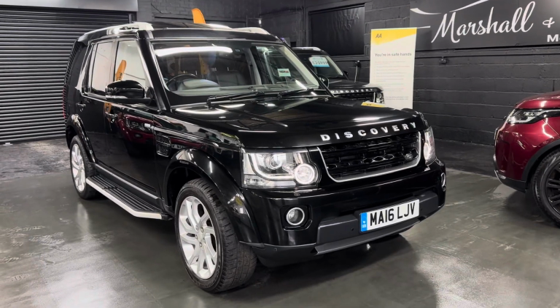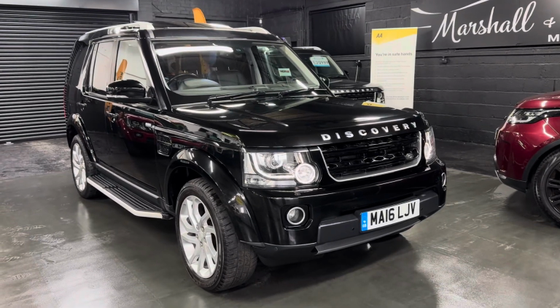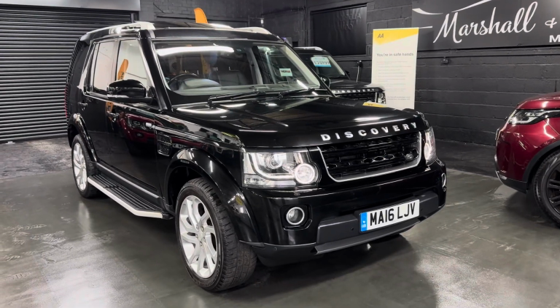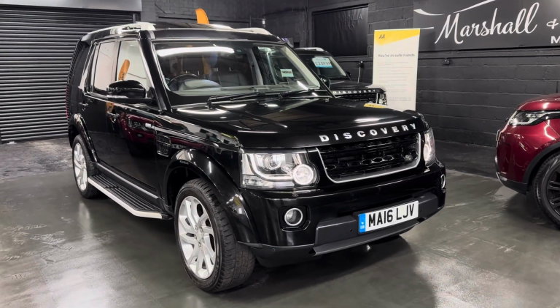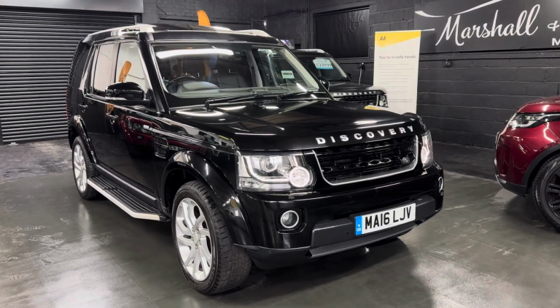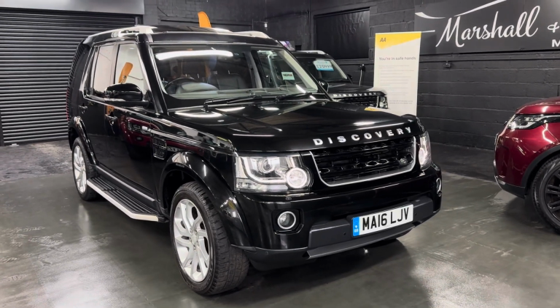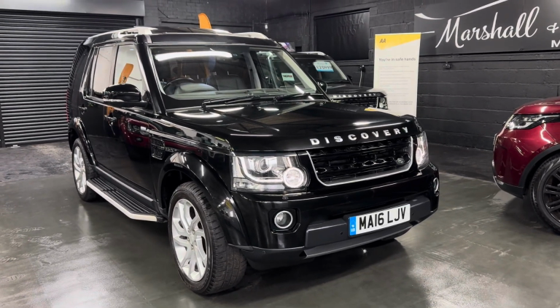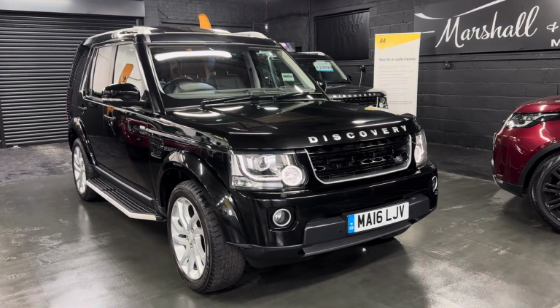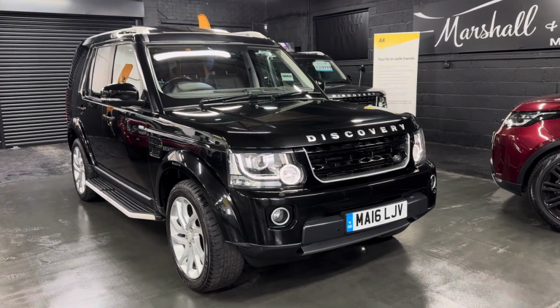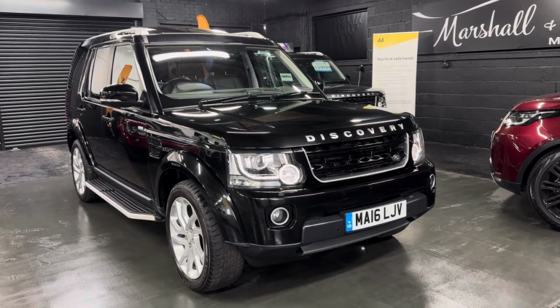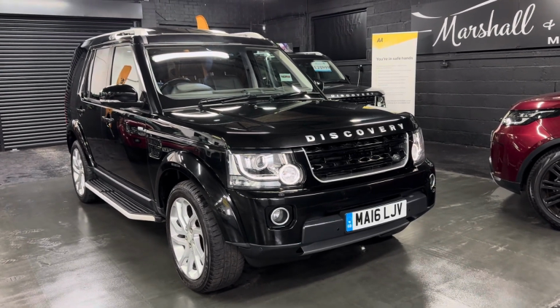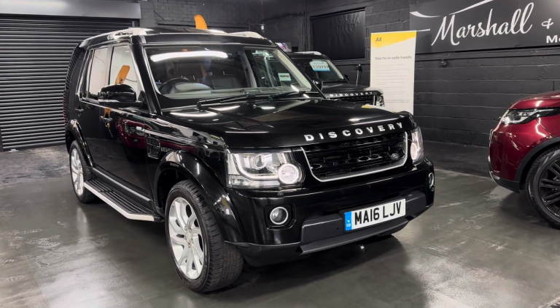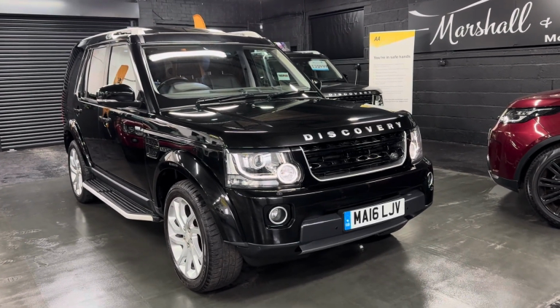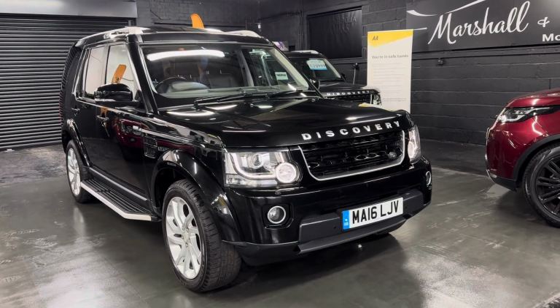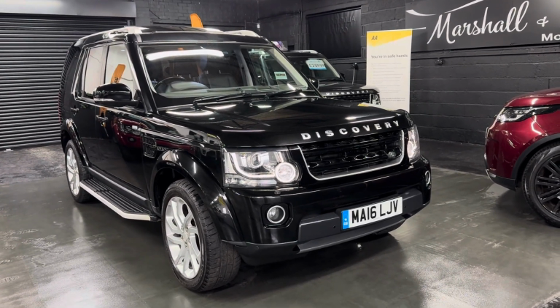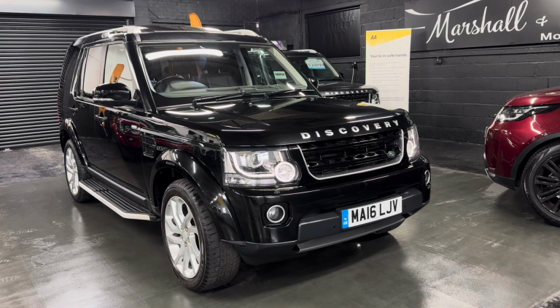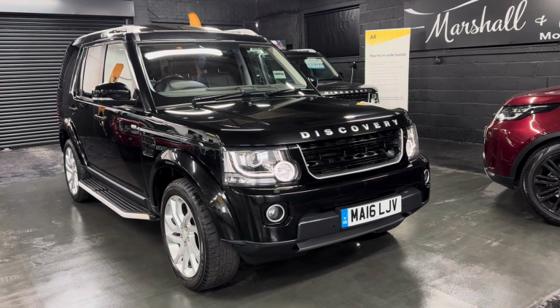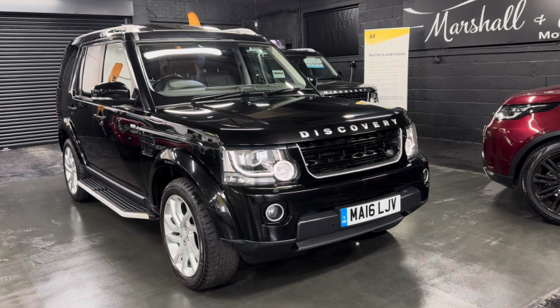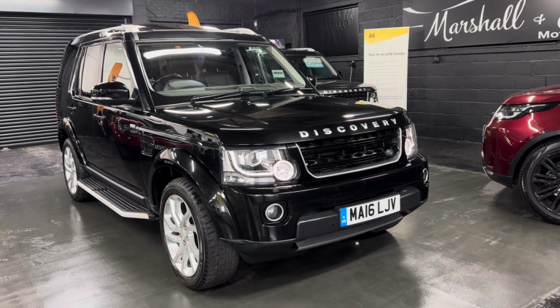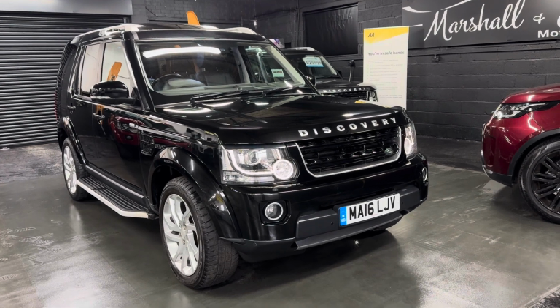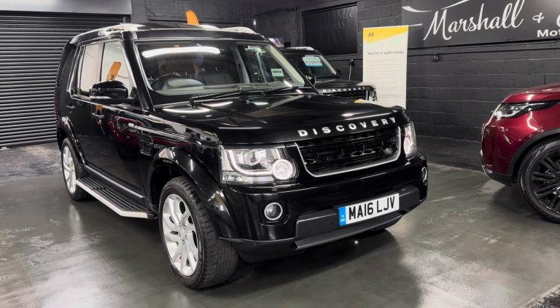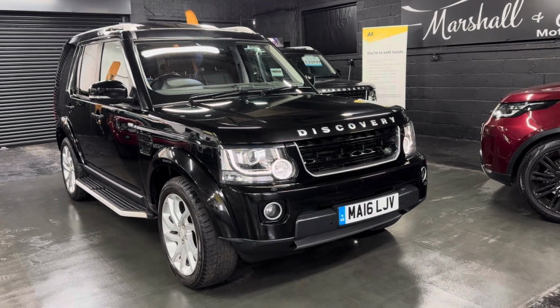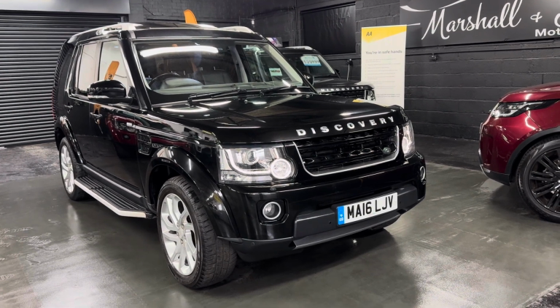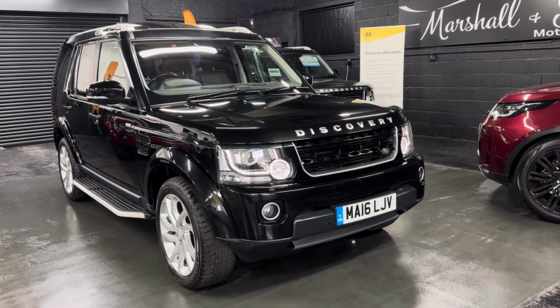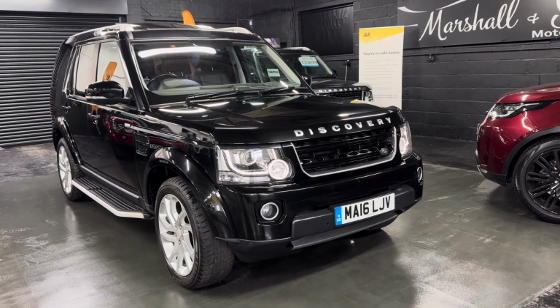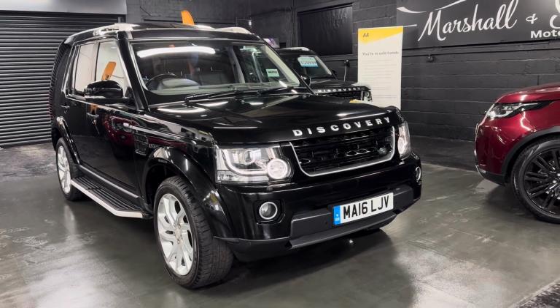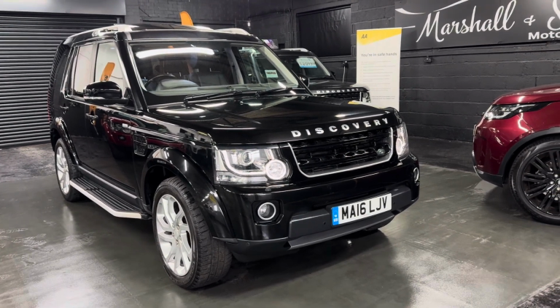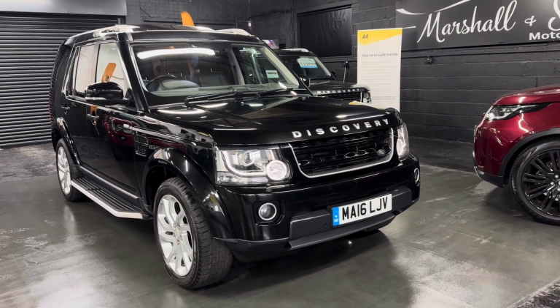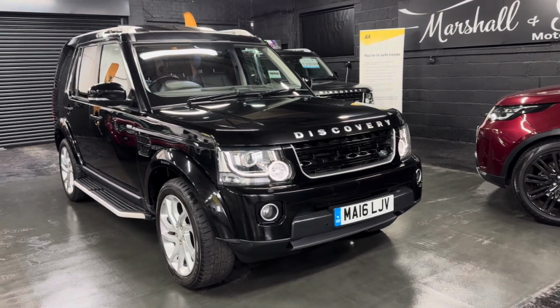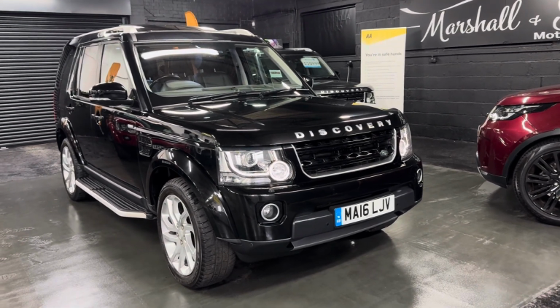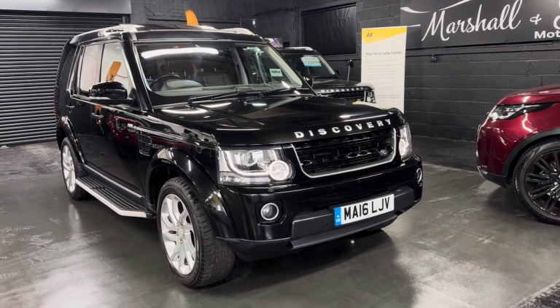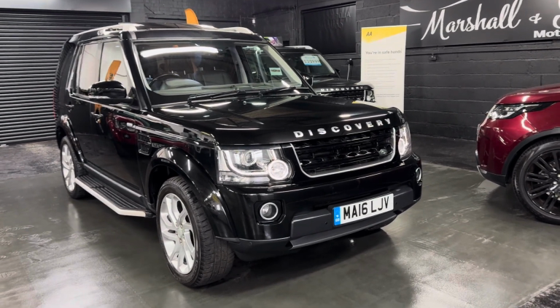Good afternoon, we're happy to present this 2016 on a 16 plate Land Rover Discovery 4, and this is a Landmark Edition — the run-out spec that they did for this model year.